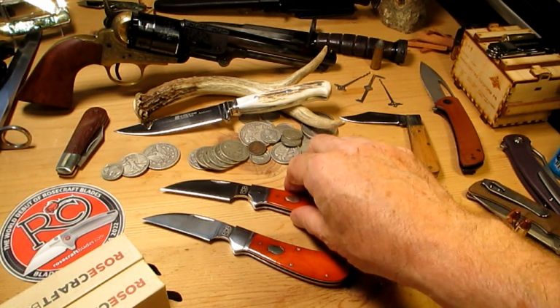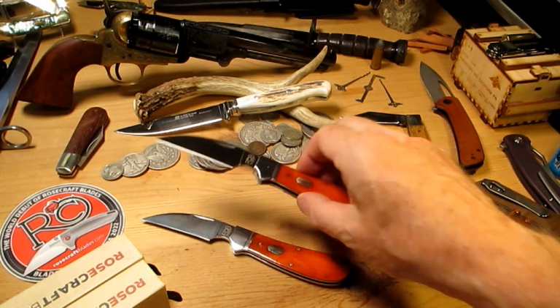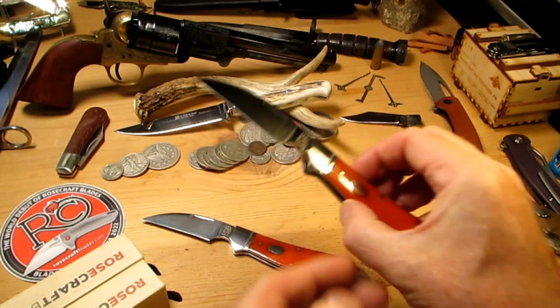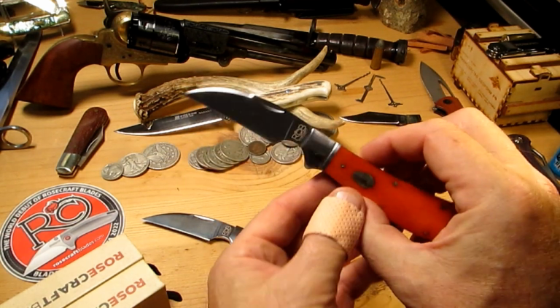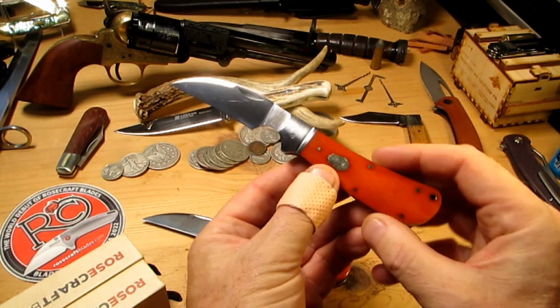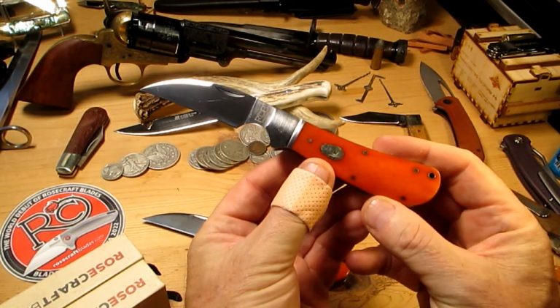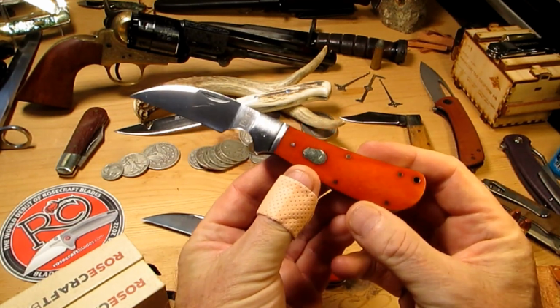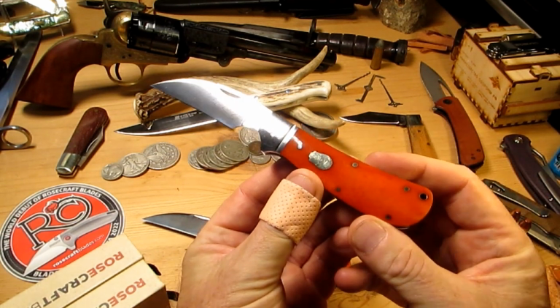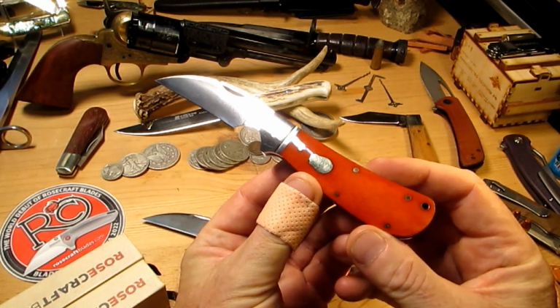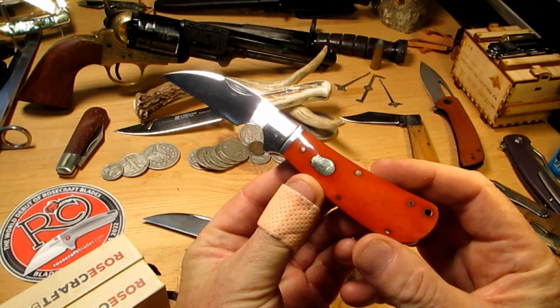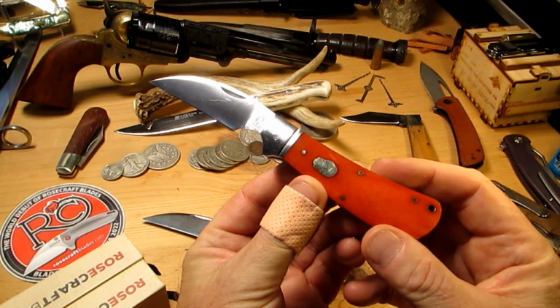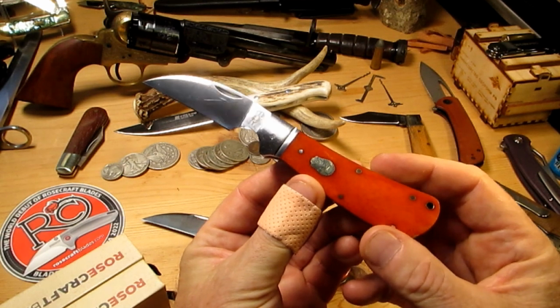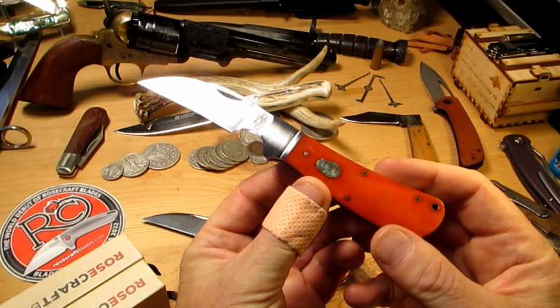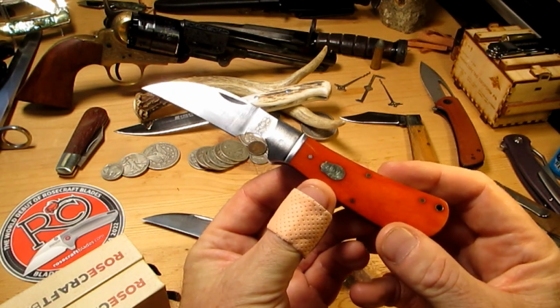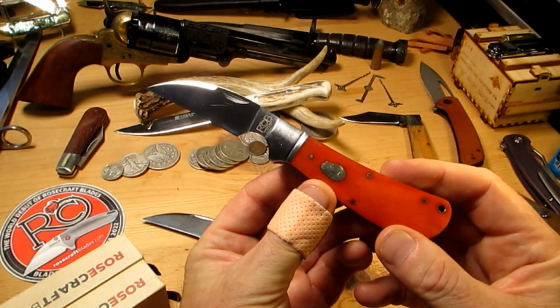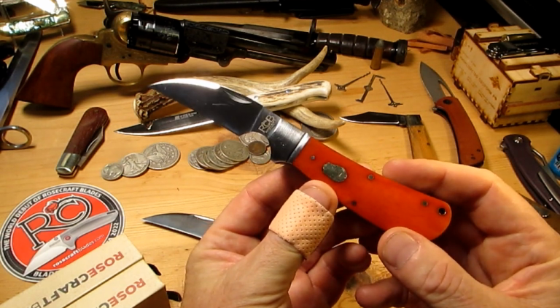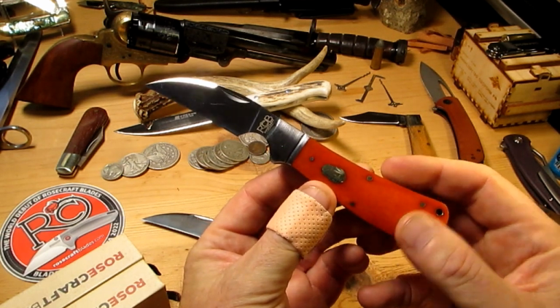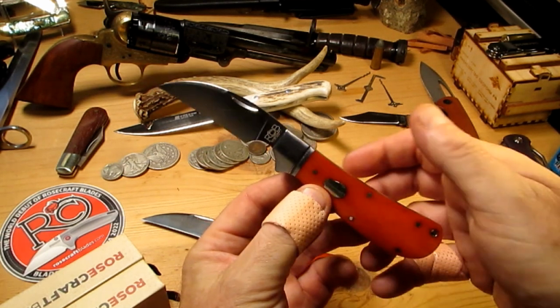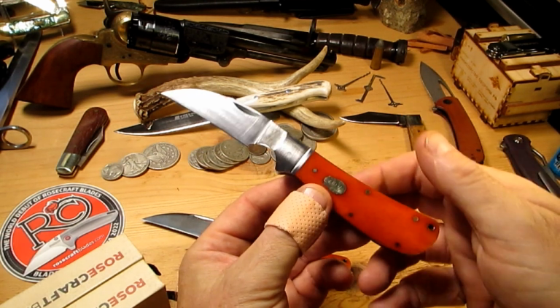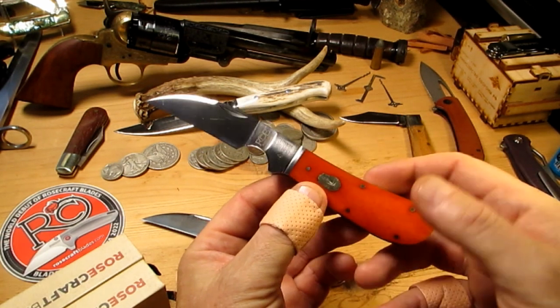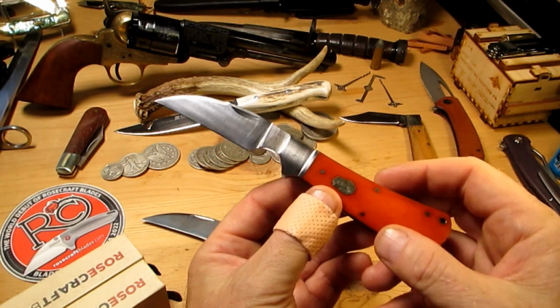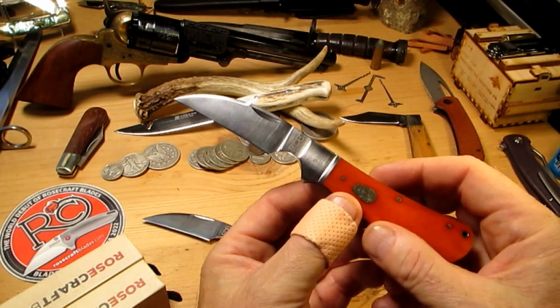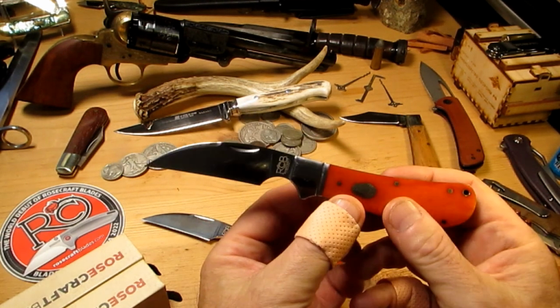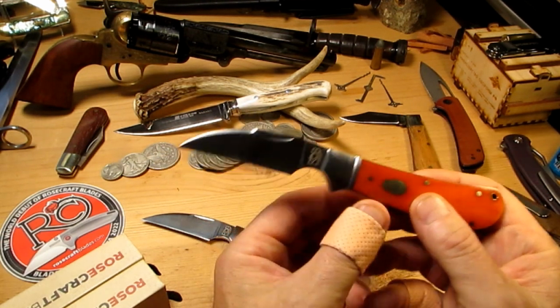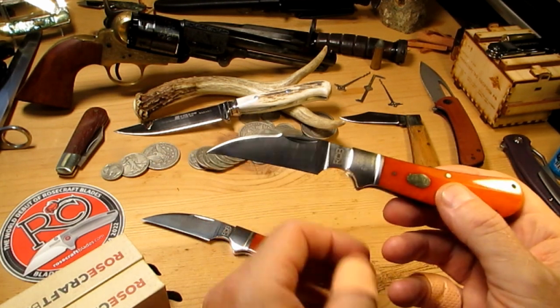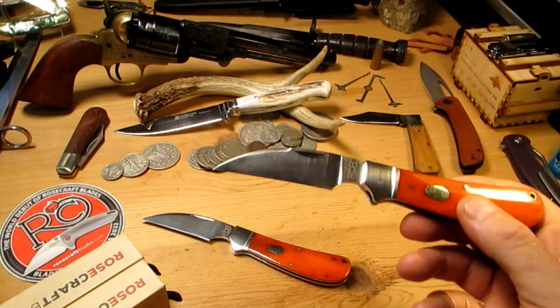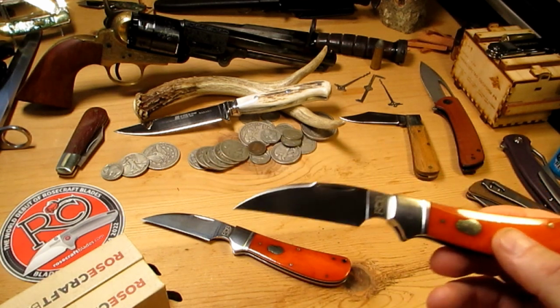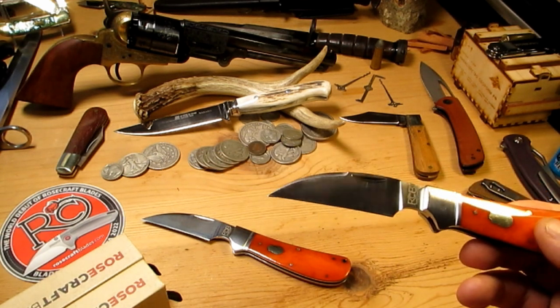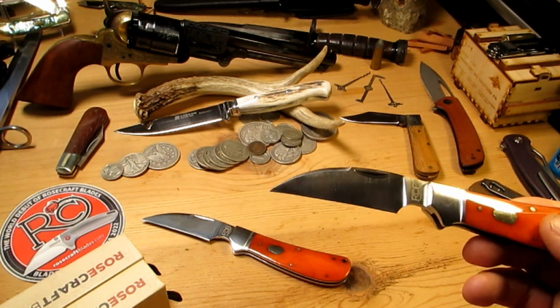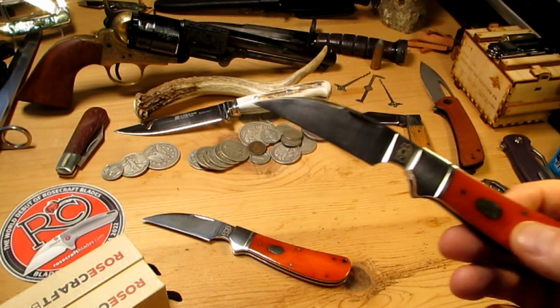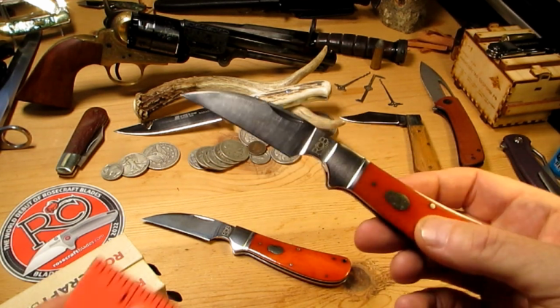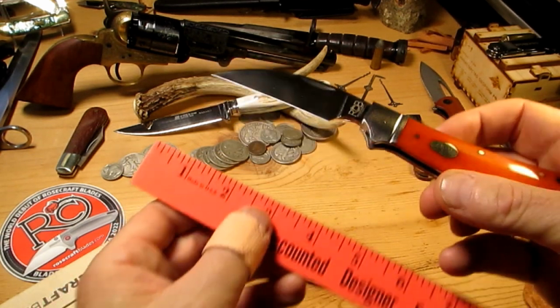Beautiful knife. Look at the shape of that thing — awesome thing to look at. Not a small knife either, it's a pretty decent size and let's take a quick measure.